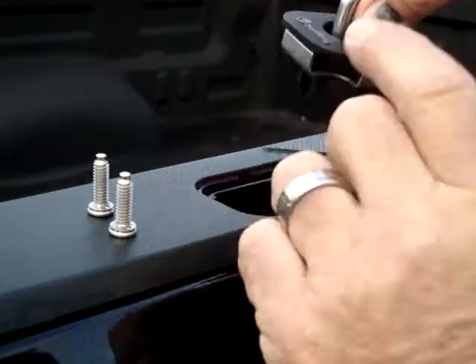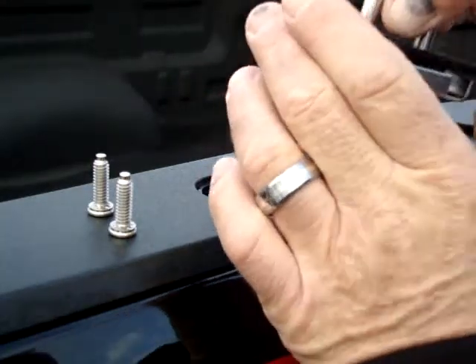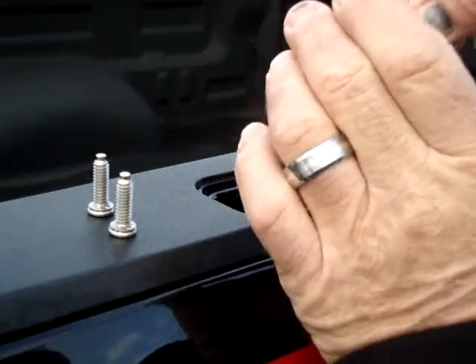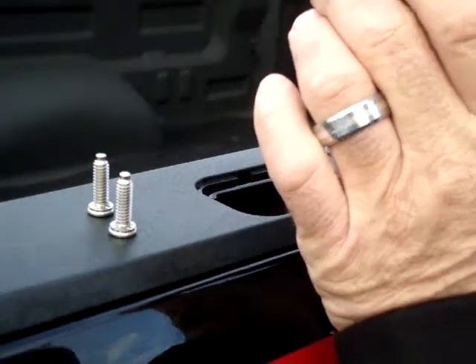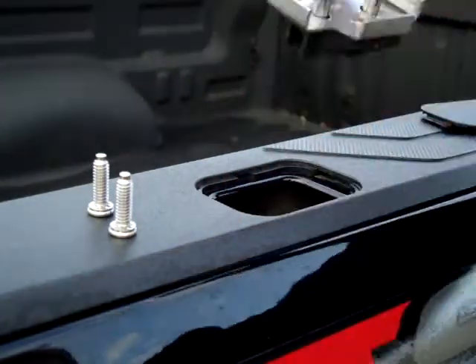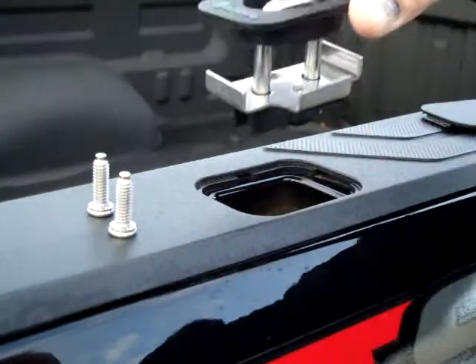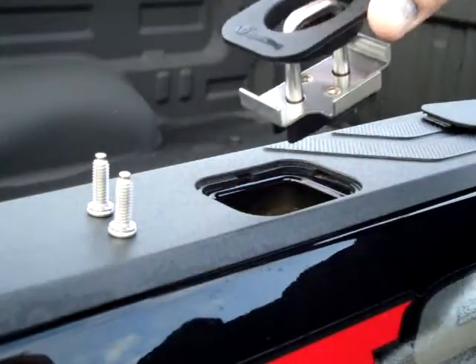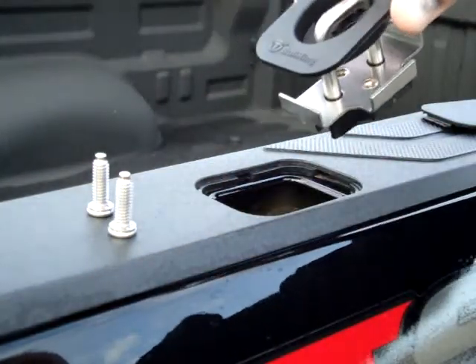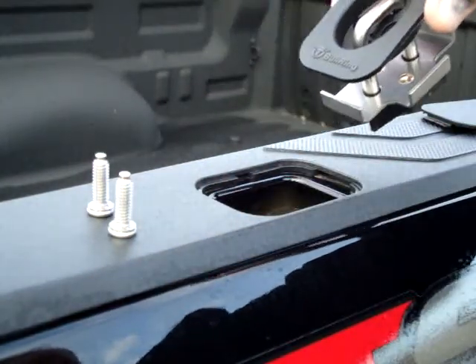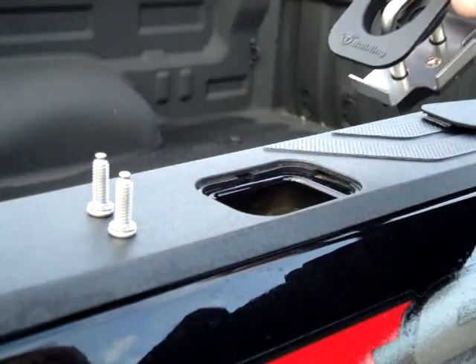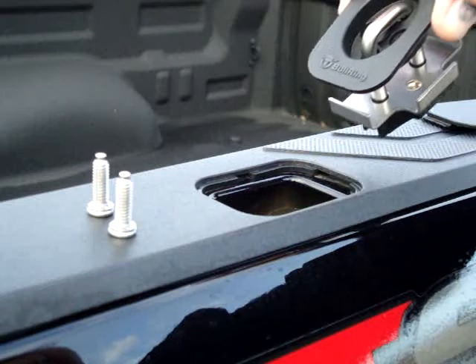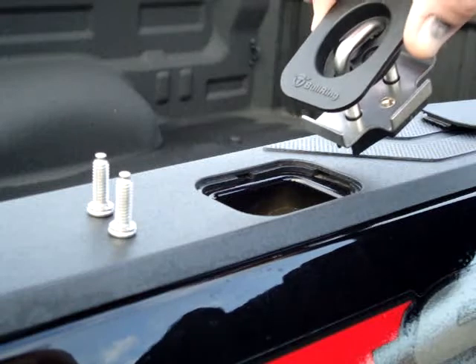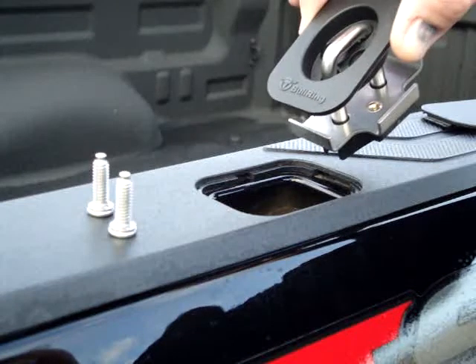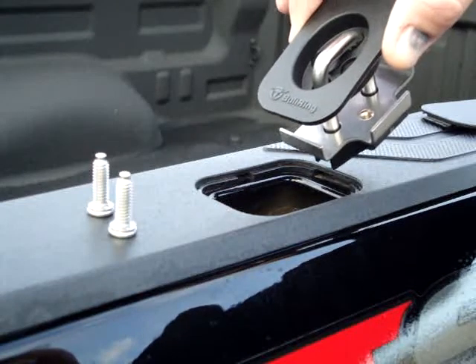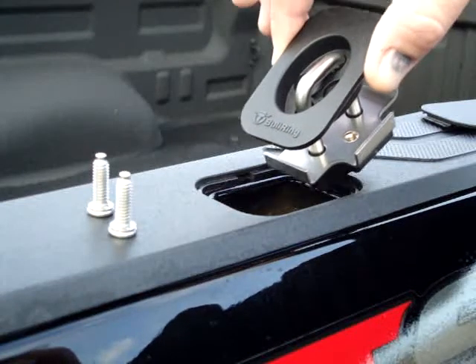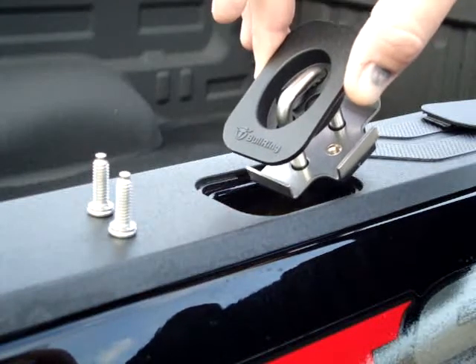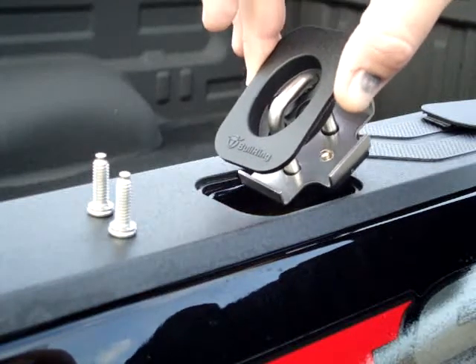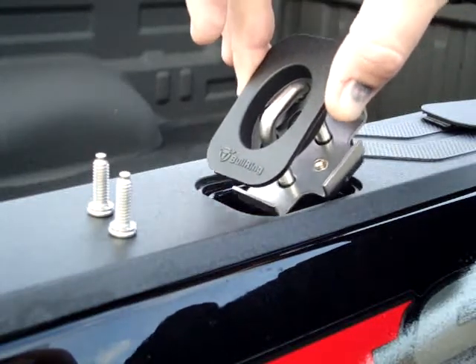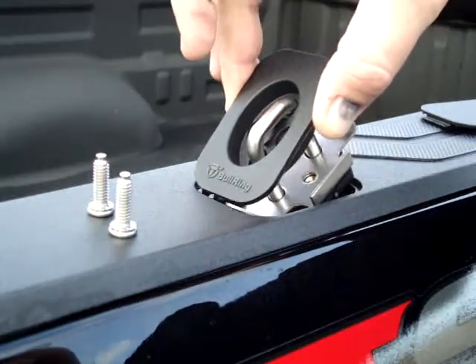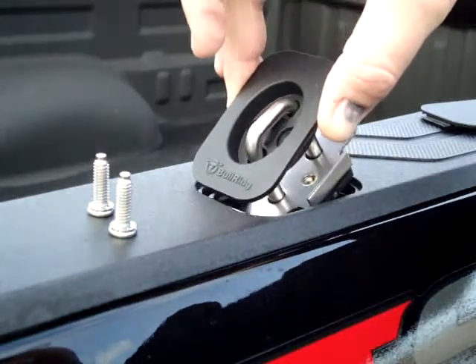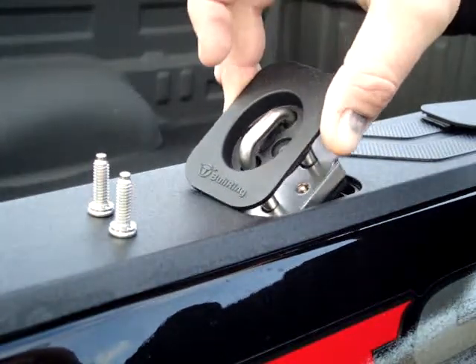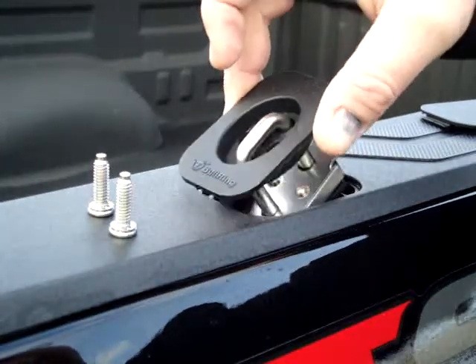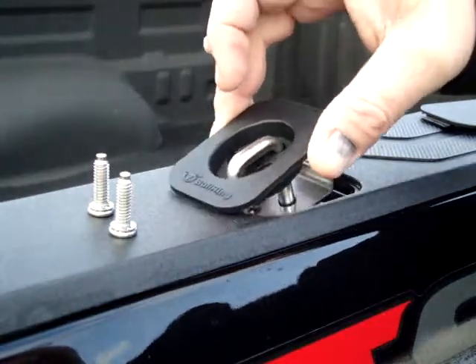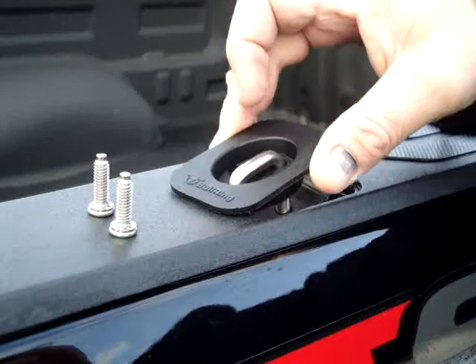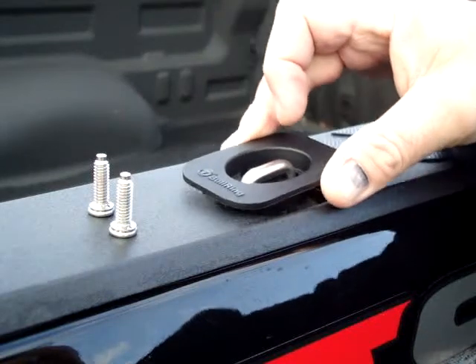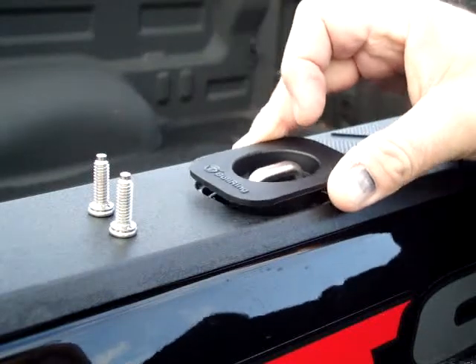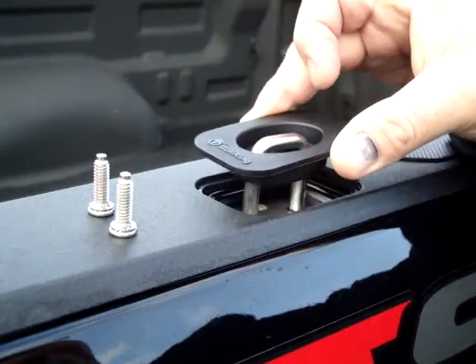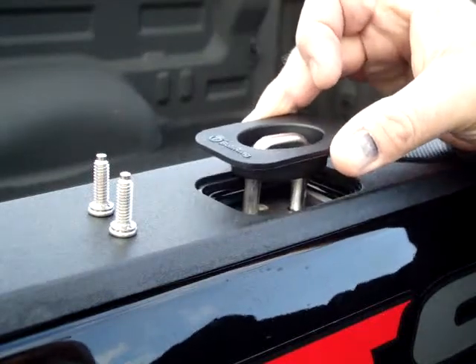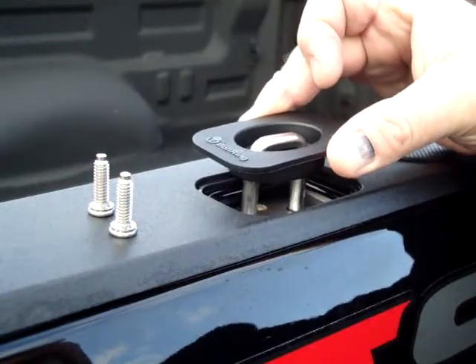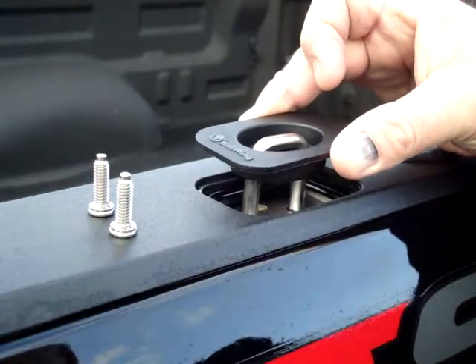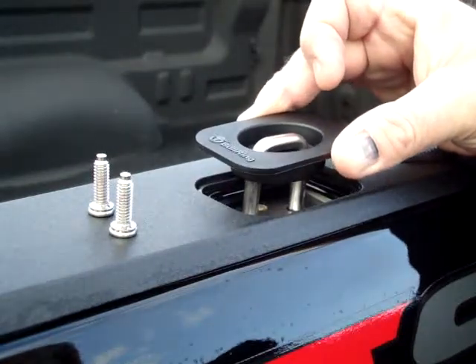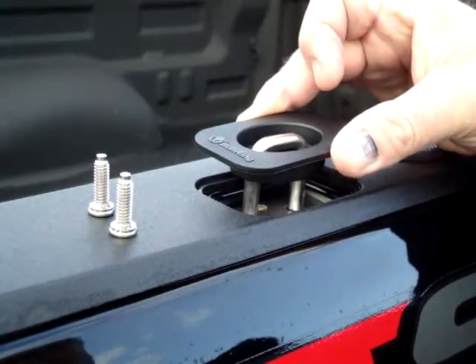When we drop this in, we're going to drop it in on an angle coming from the front of the truck down, drop it completely into place, and lift up — all those three sides will catch.